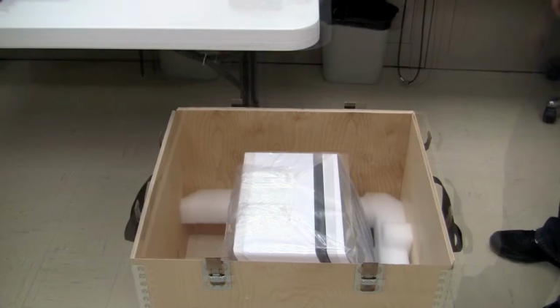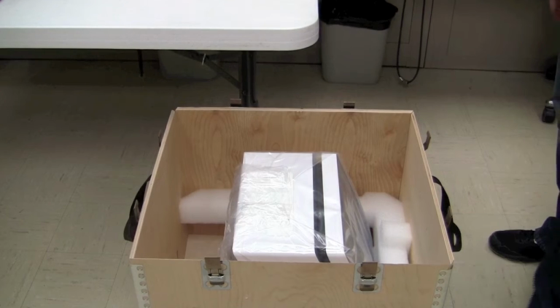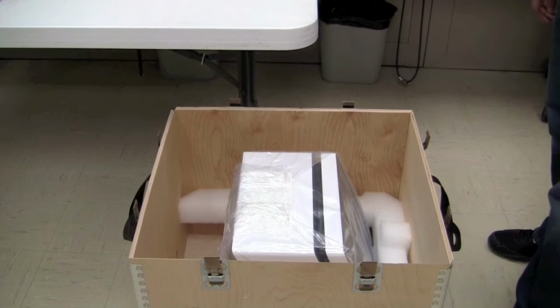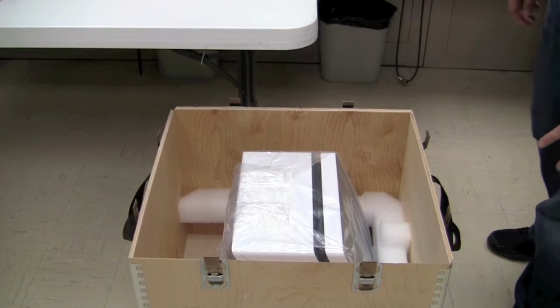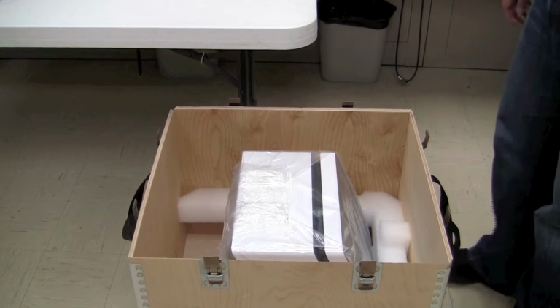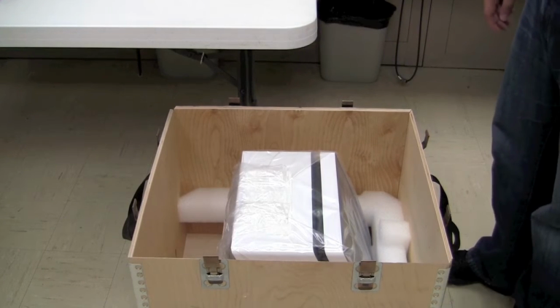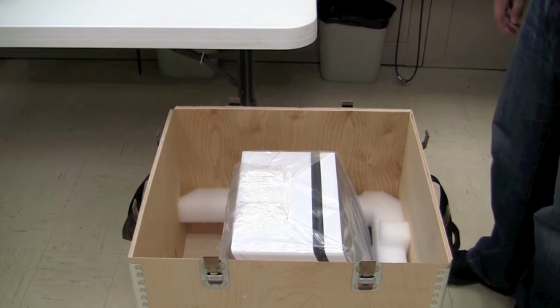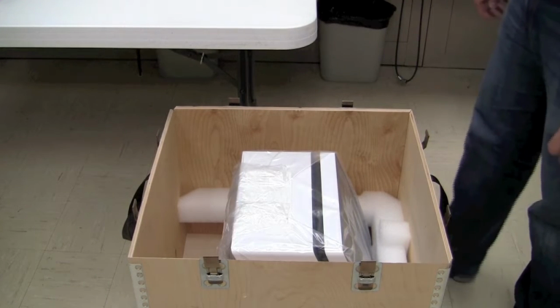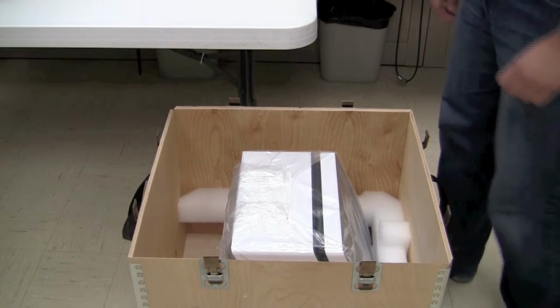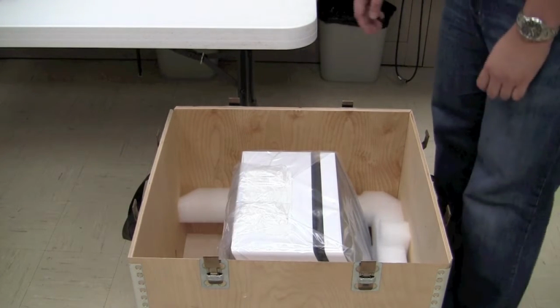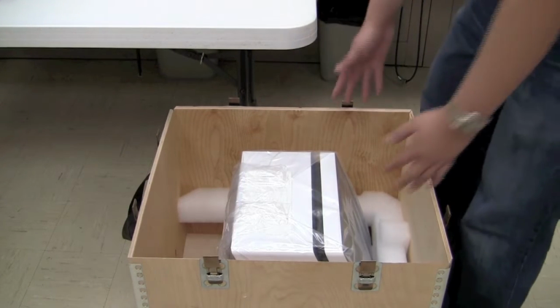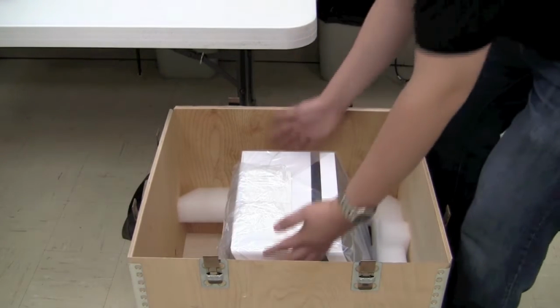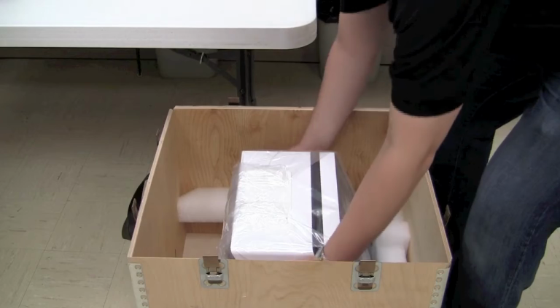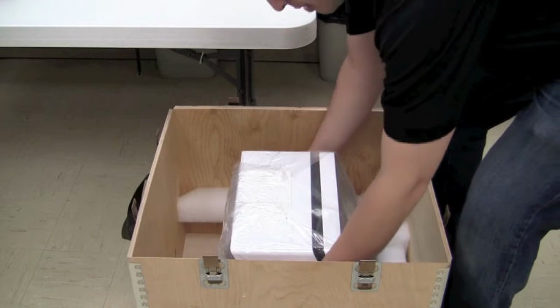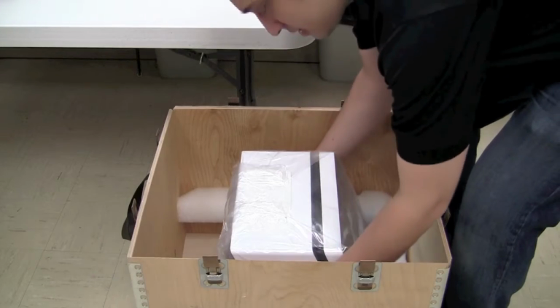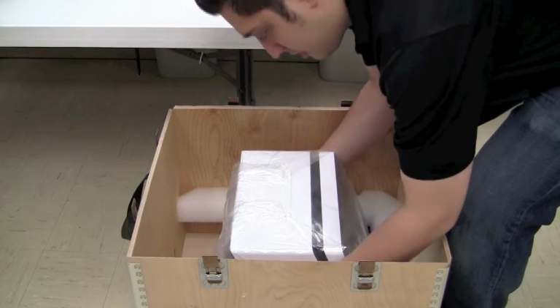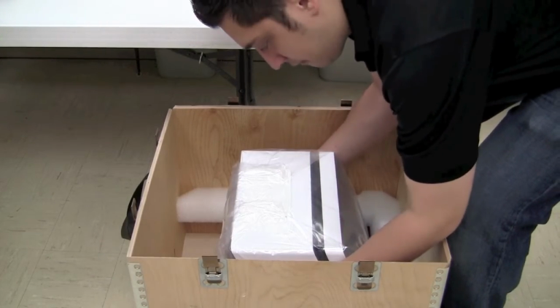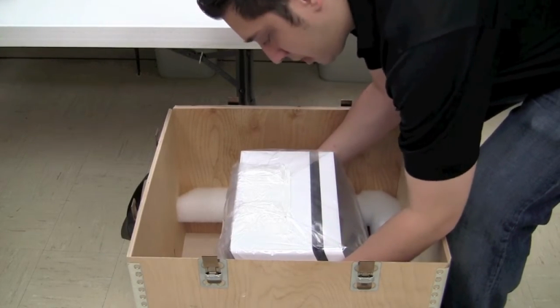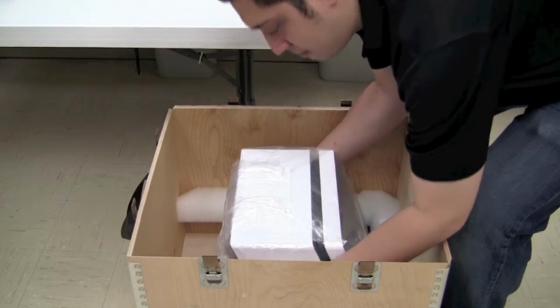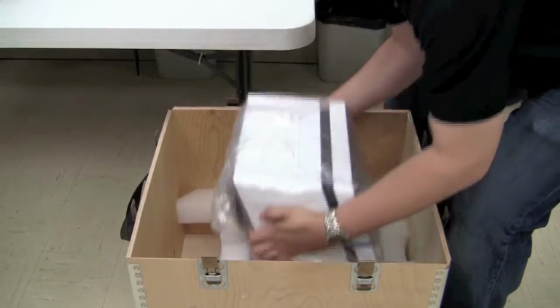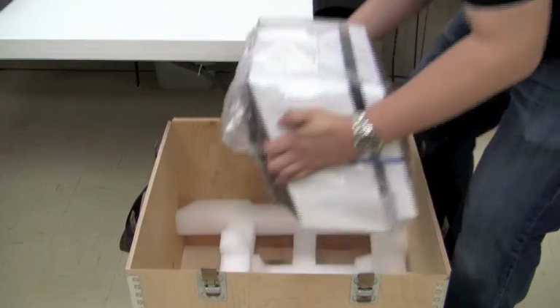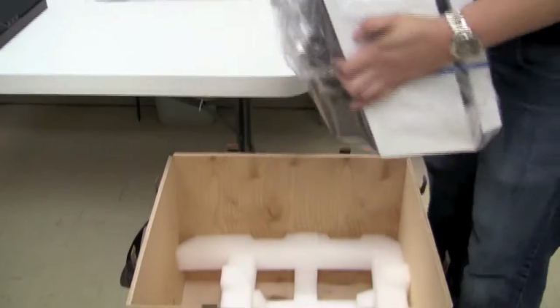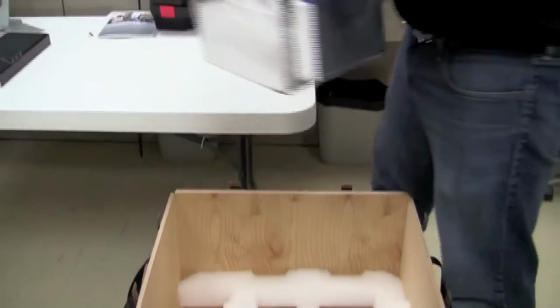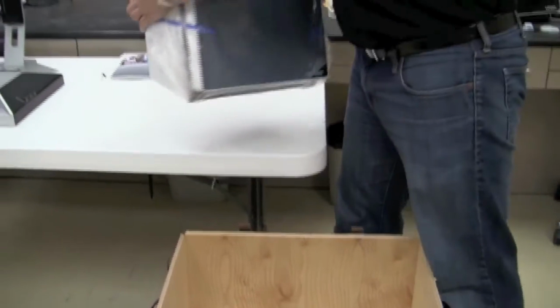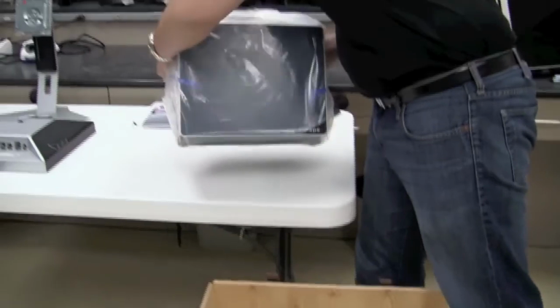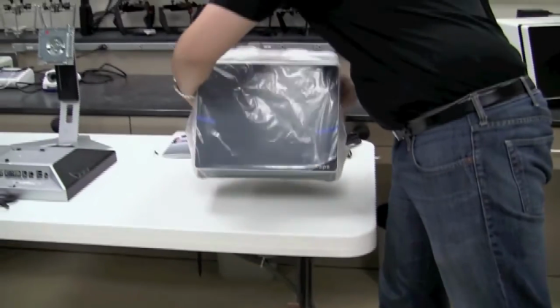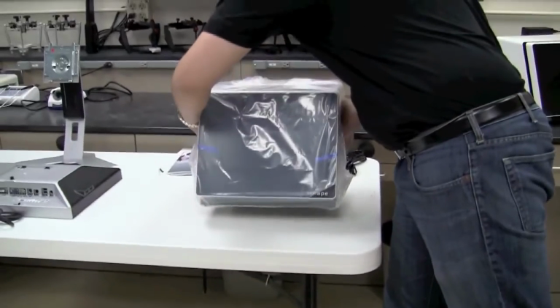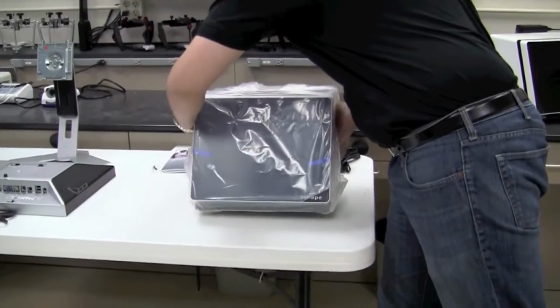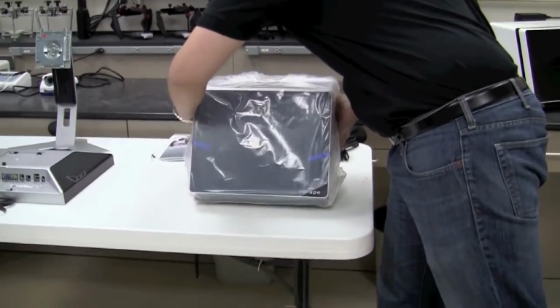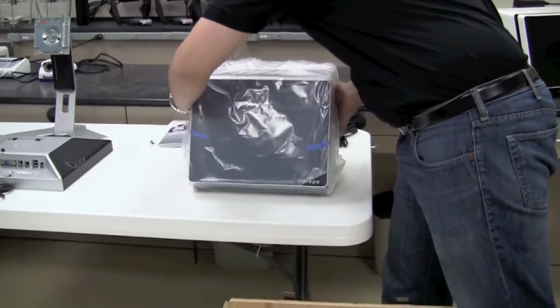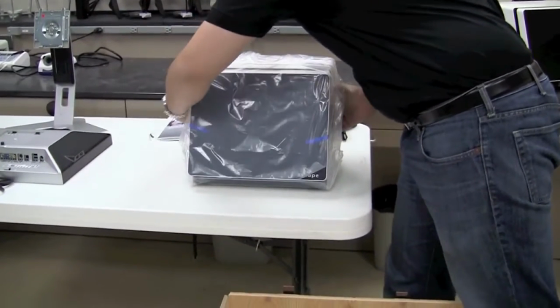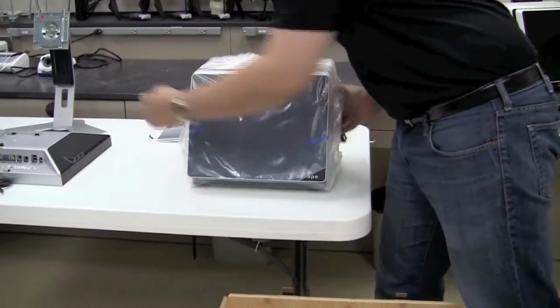The last item we're going to remove from the crate is the scanner itself. Simply grab it on both sides, get a firm grip, and pull straight up. We'll place the scanner facing outward on the table.